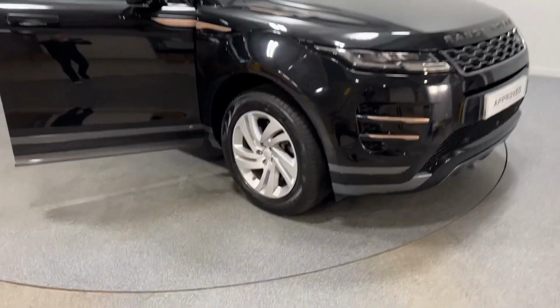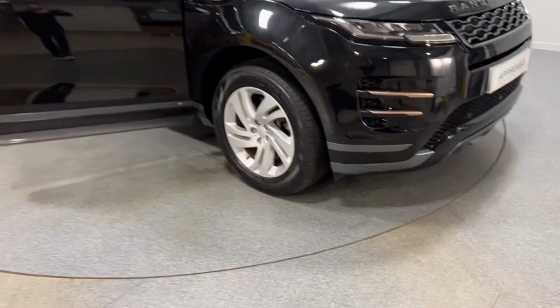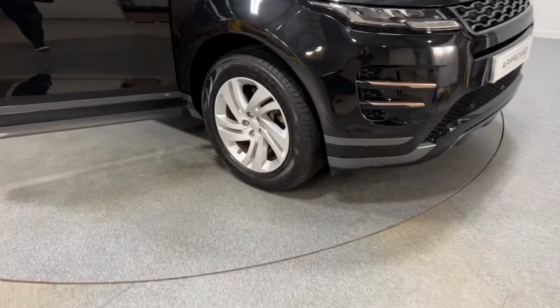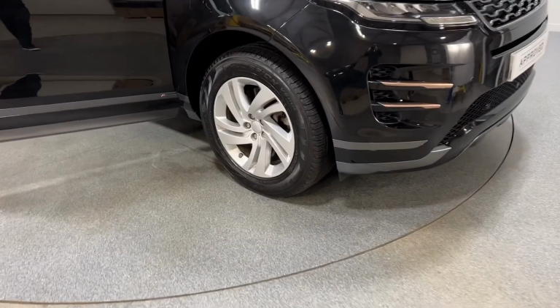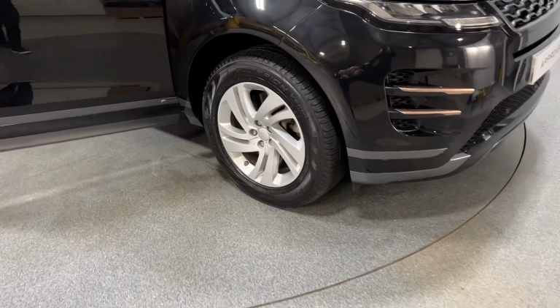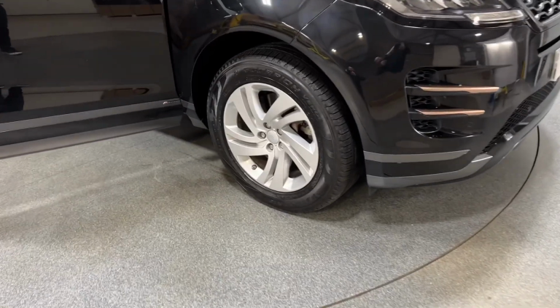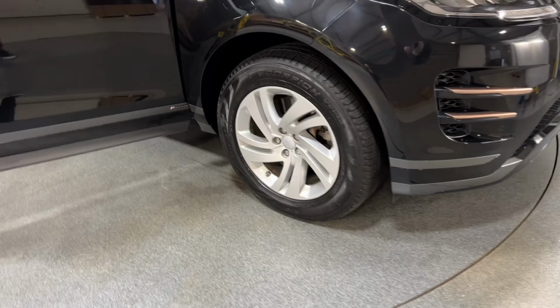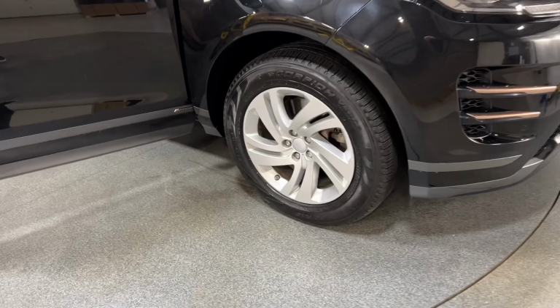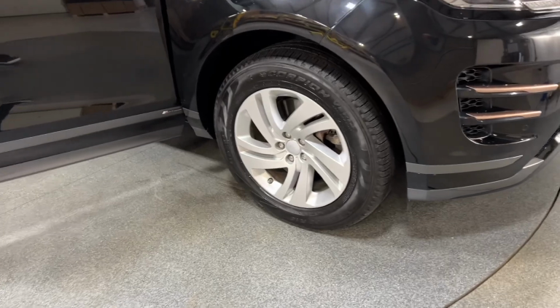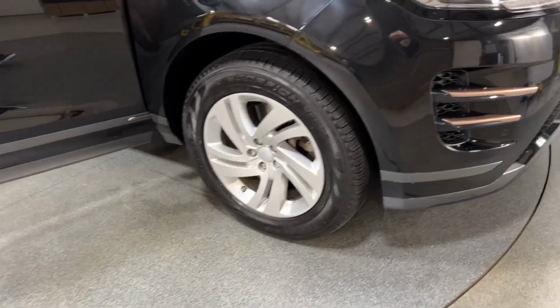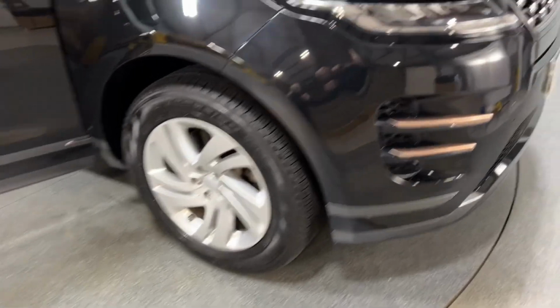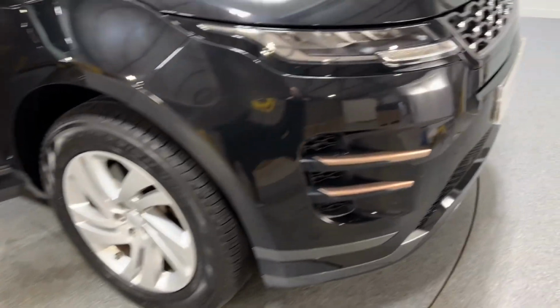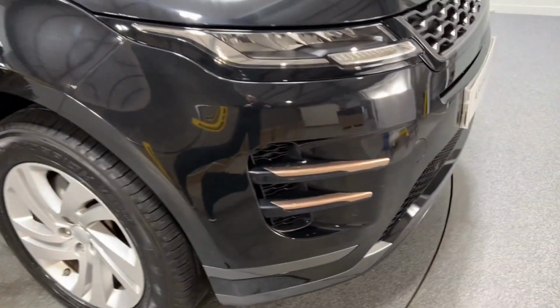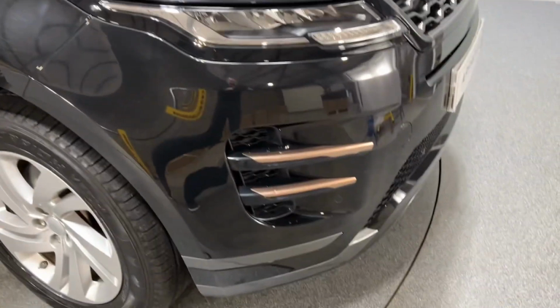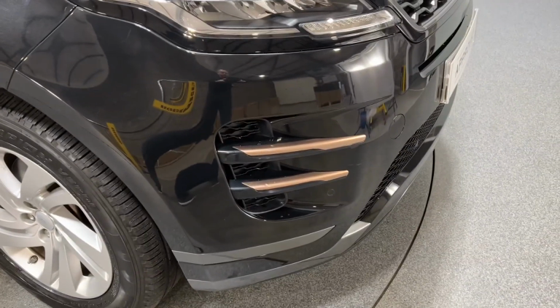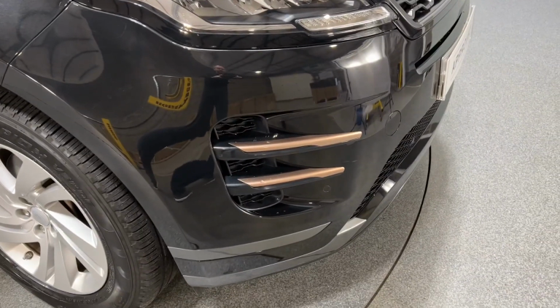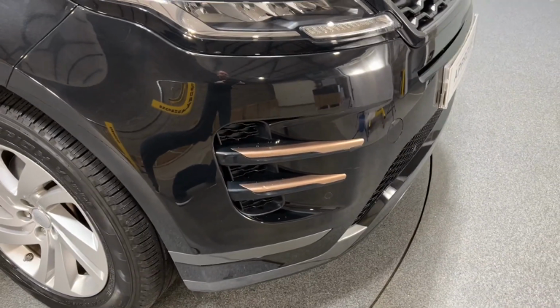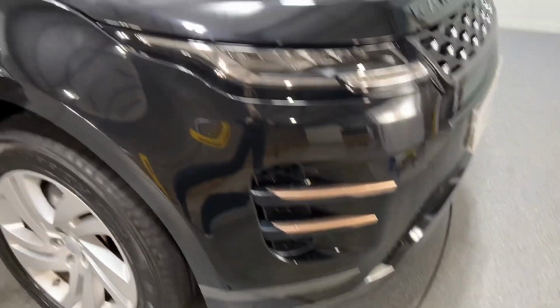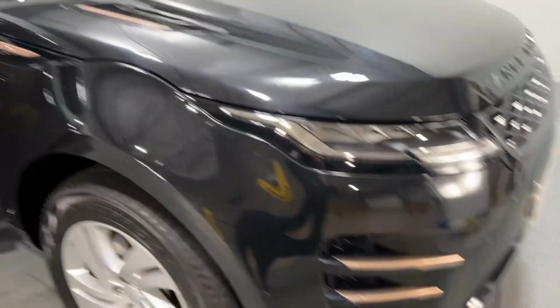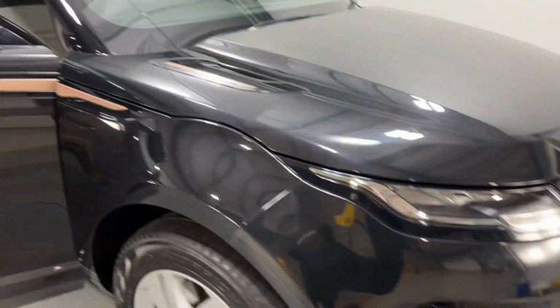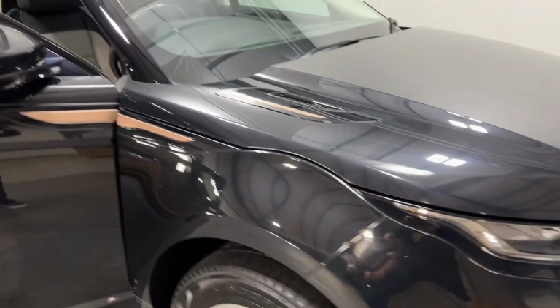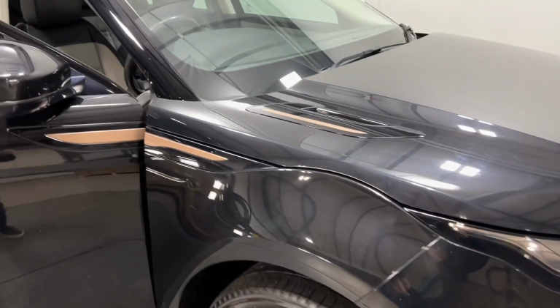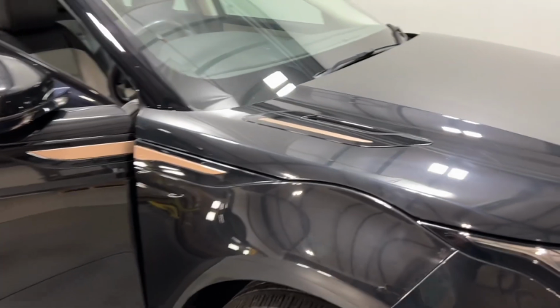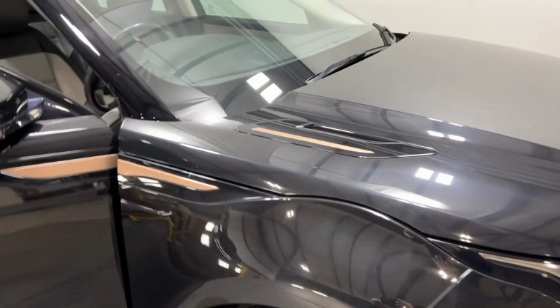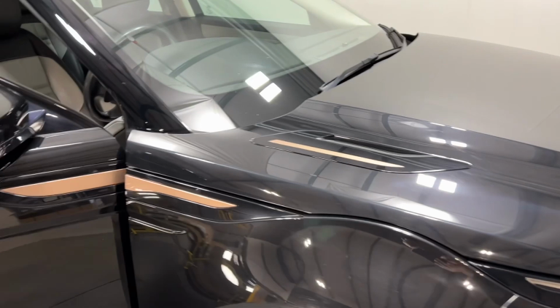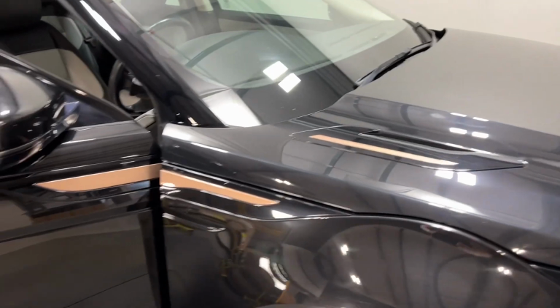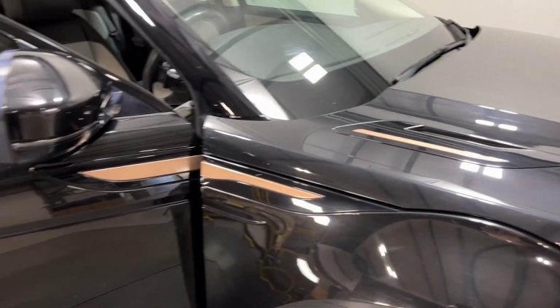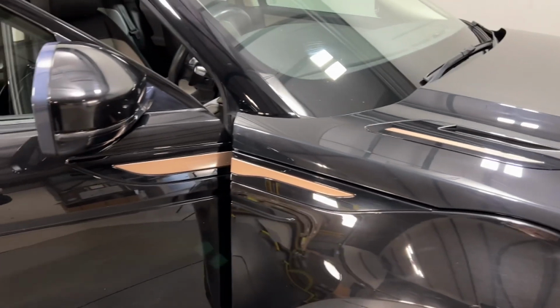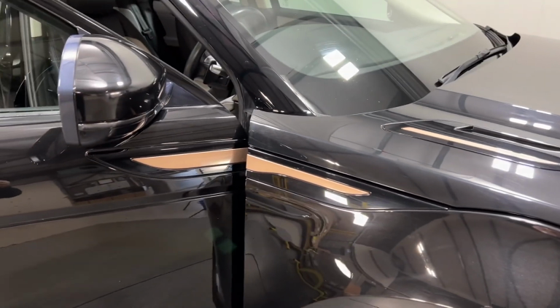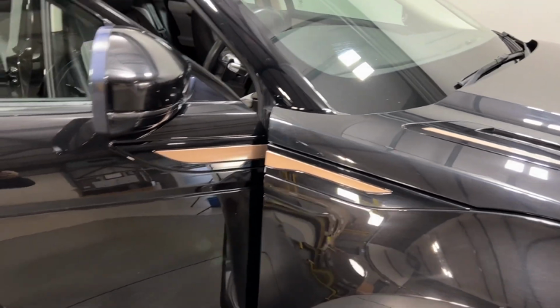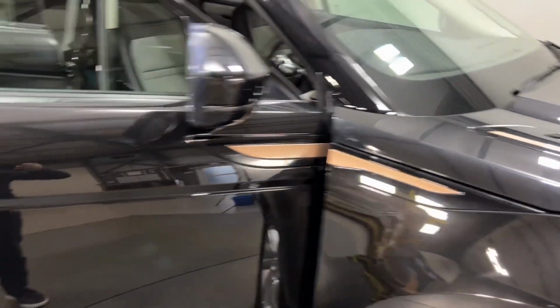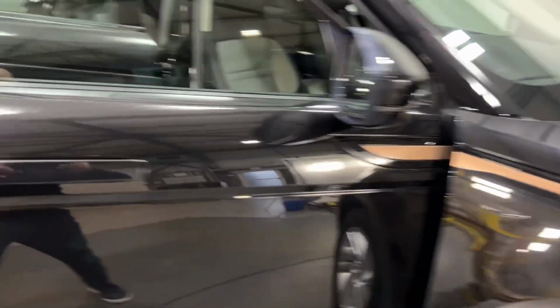It comes with 18-inch silver alloy wheels, and it has some really nice accents on the bonnet vents and side vents as well.